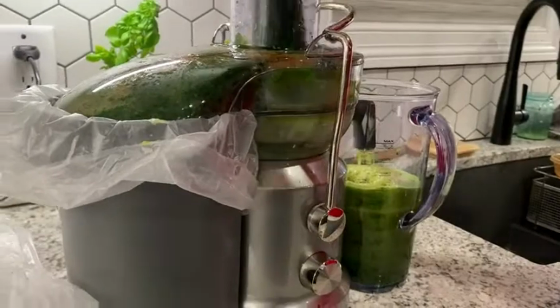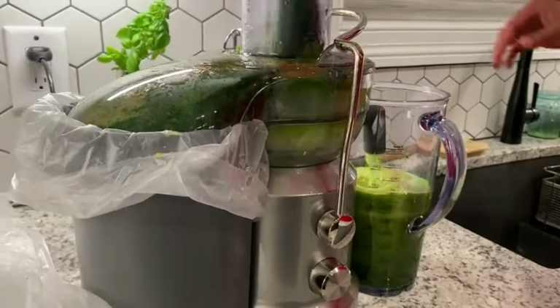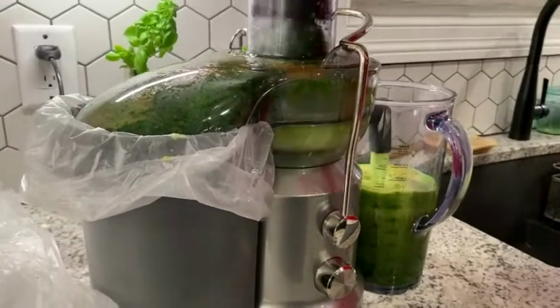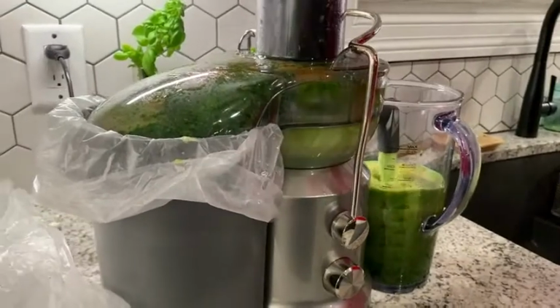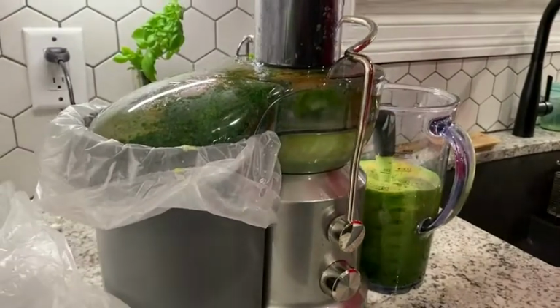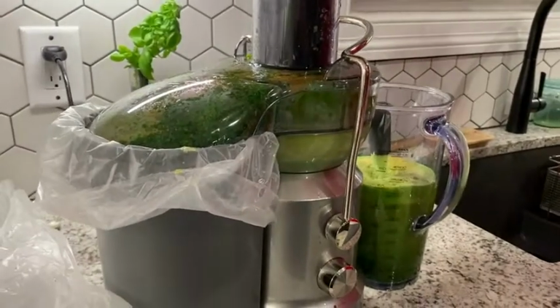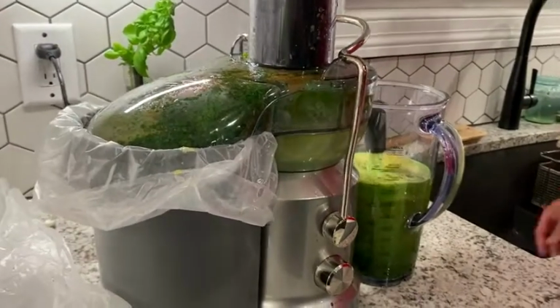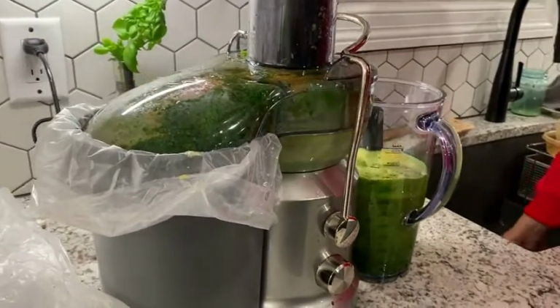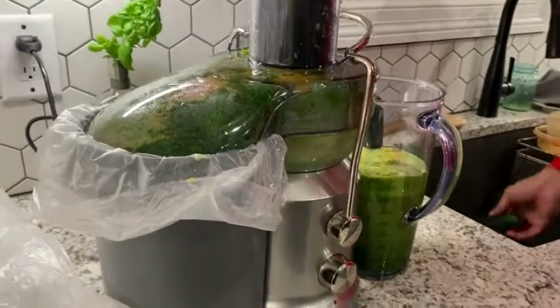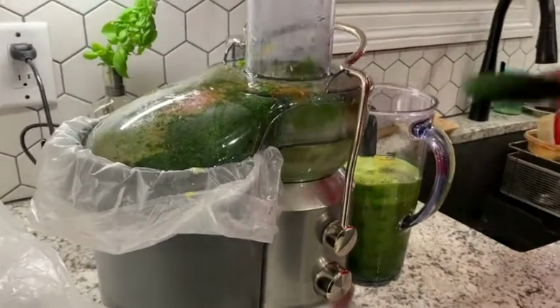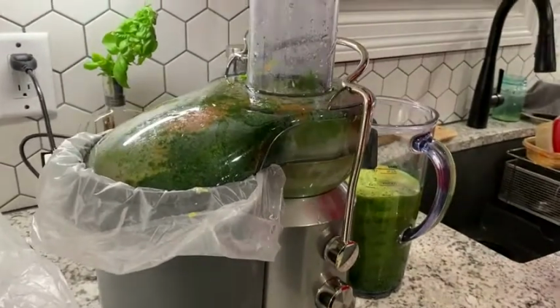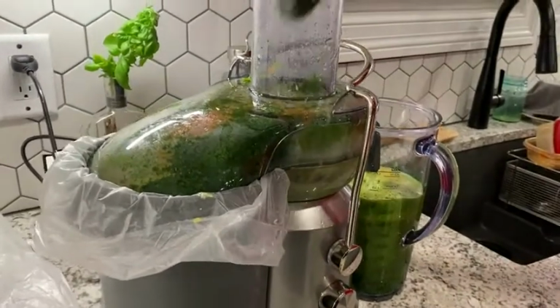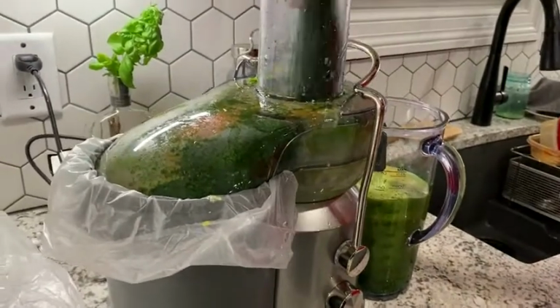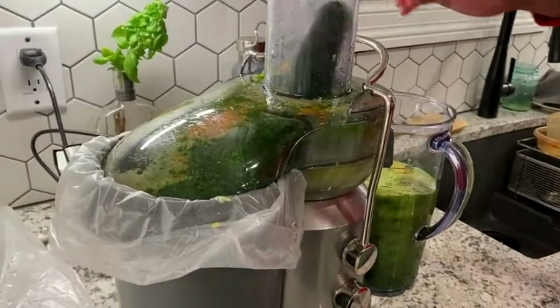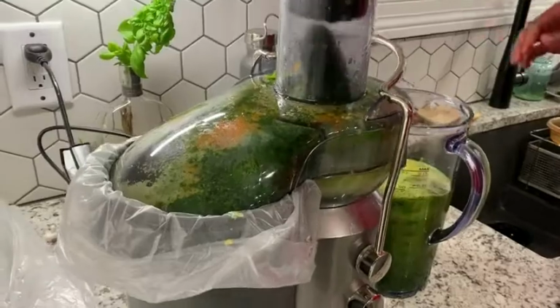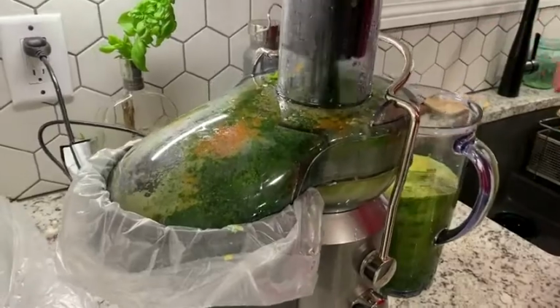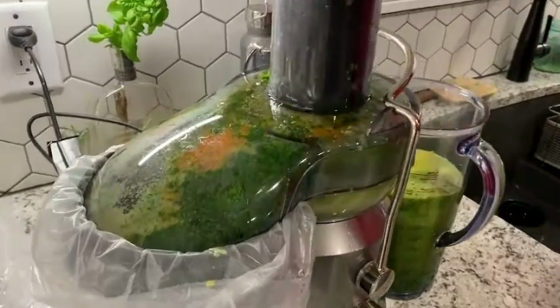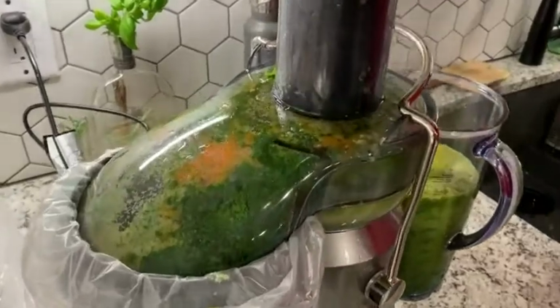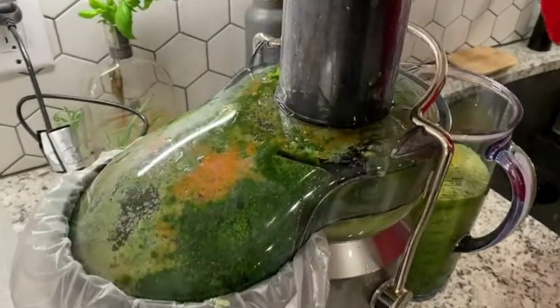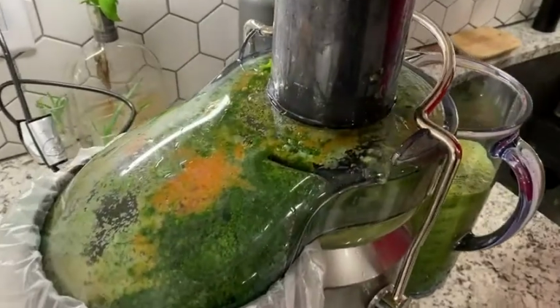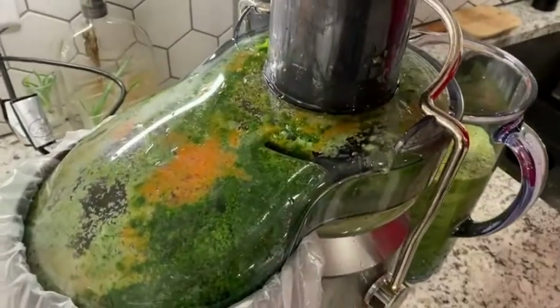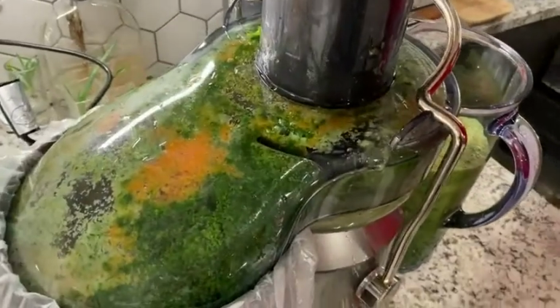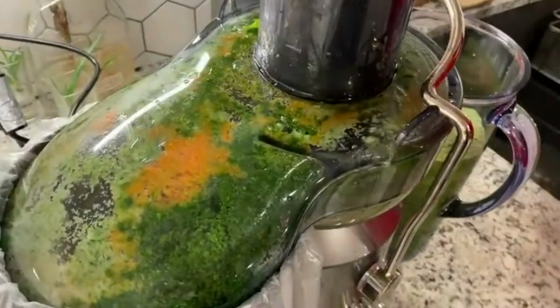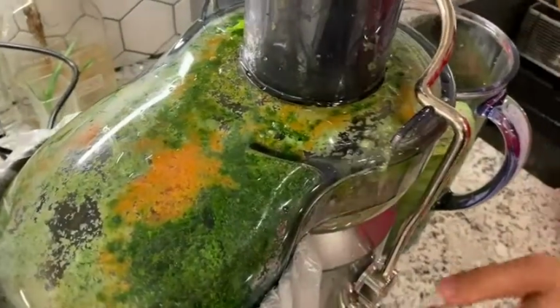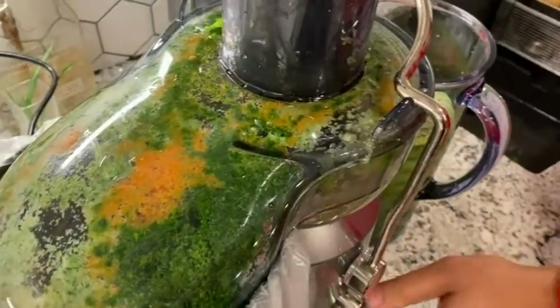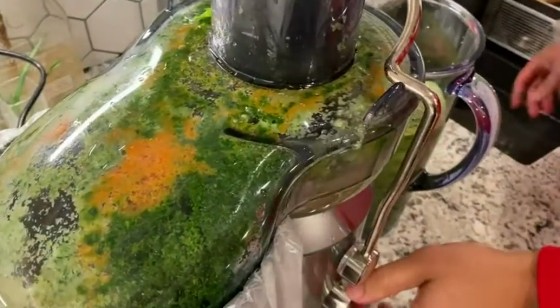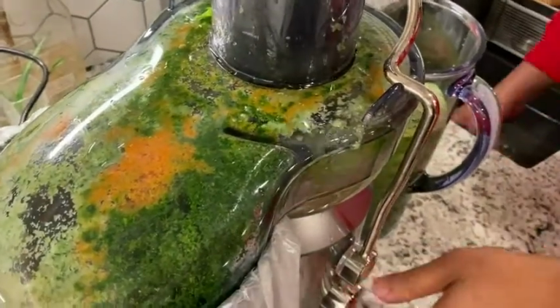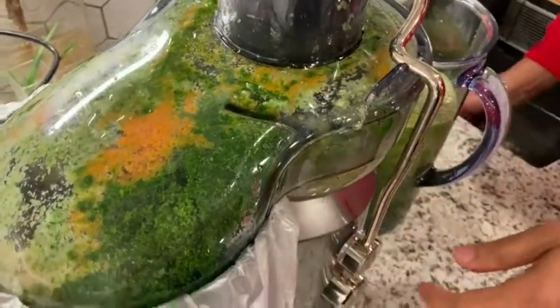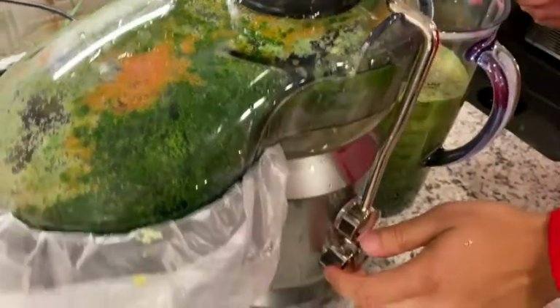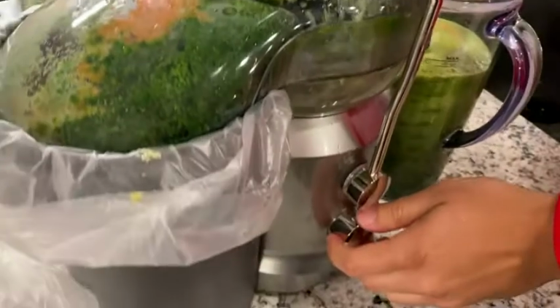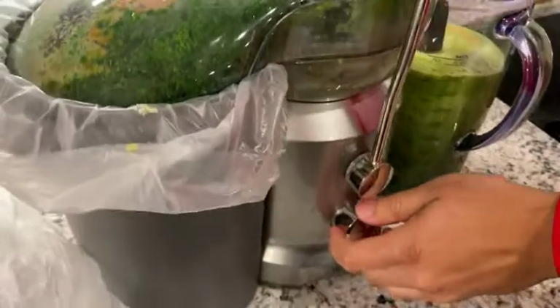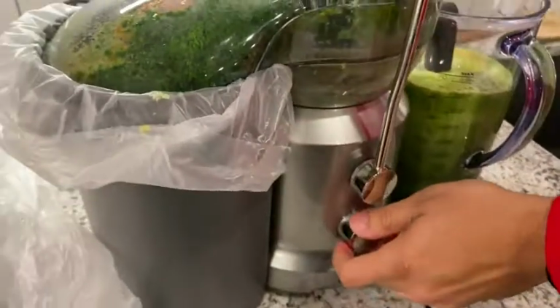They have this splash guard so that it doesn't splash all over as it's filling. There are two settings on this — you can set it on low or high depending on the juice that you're making.